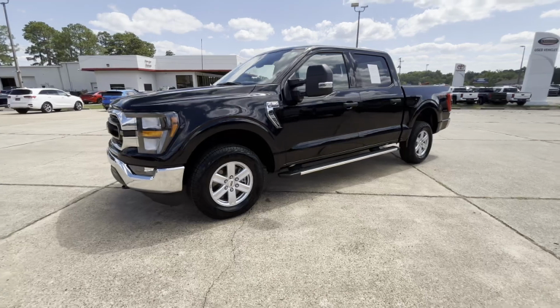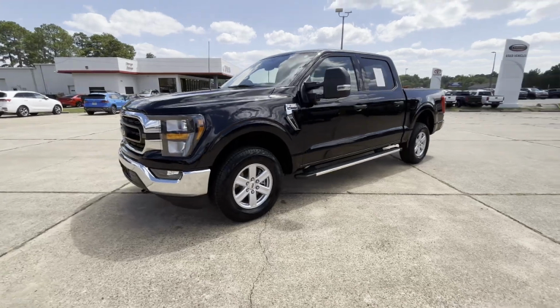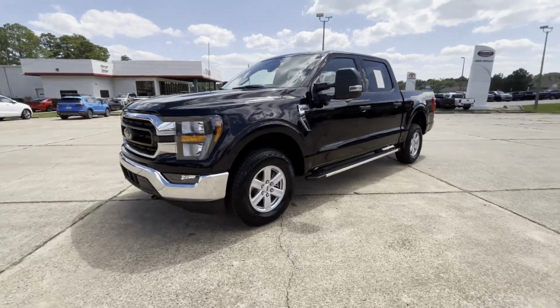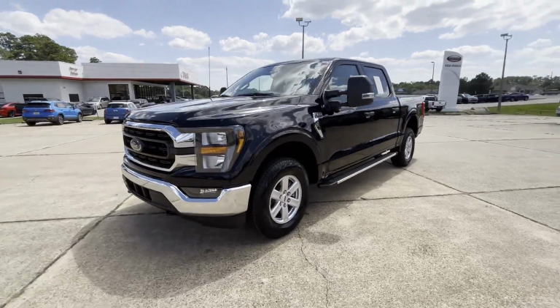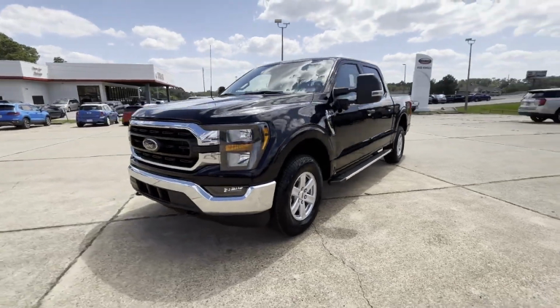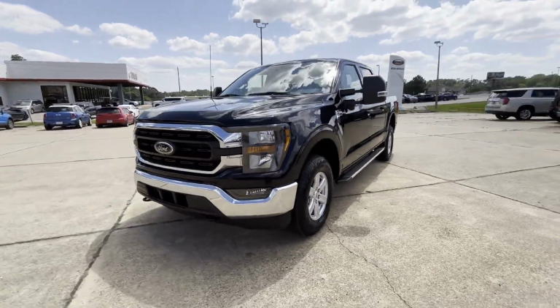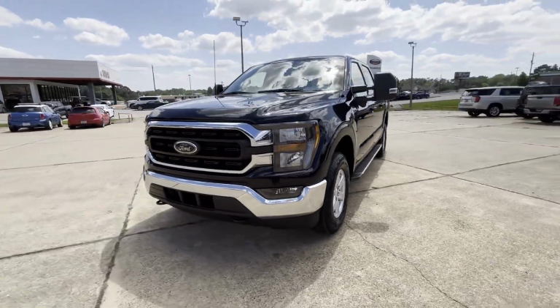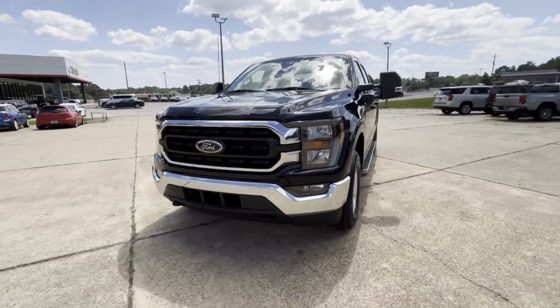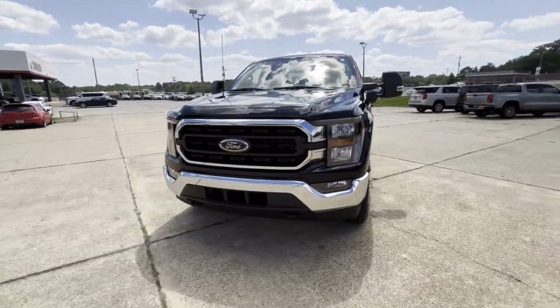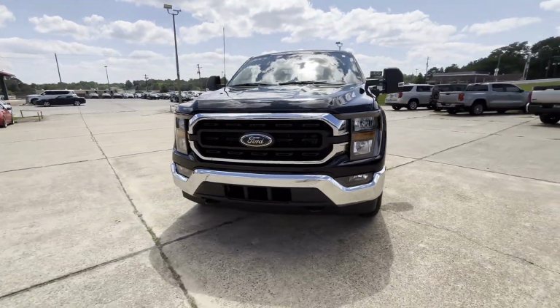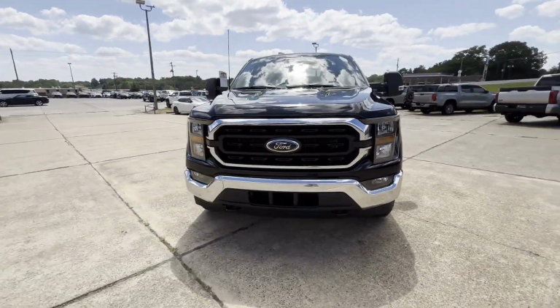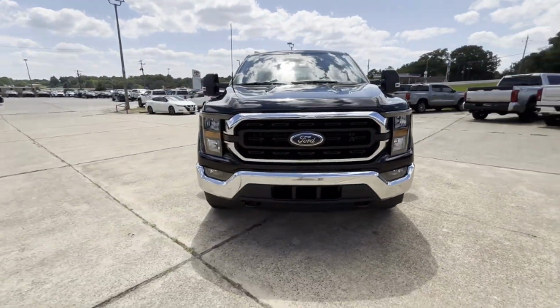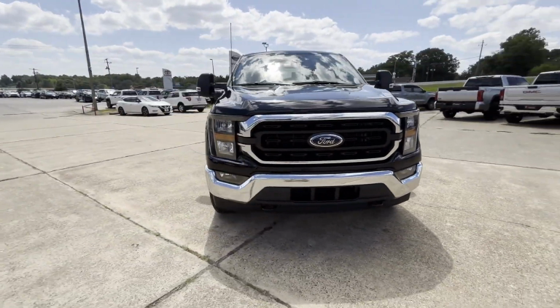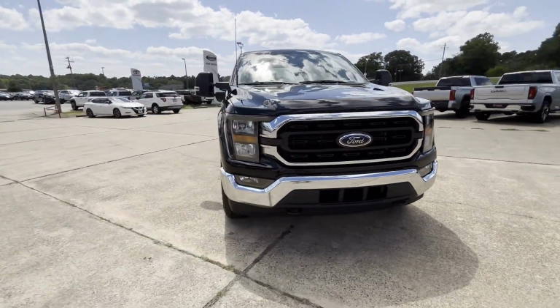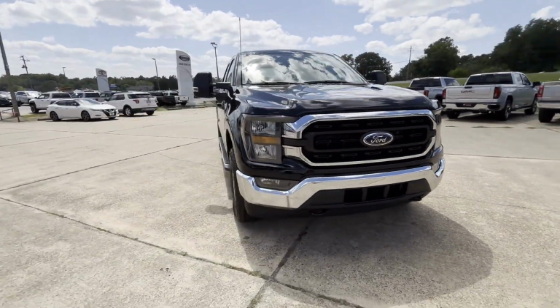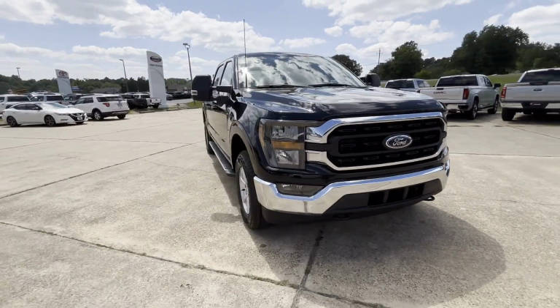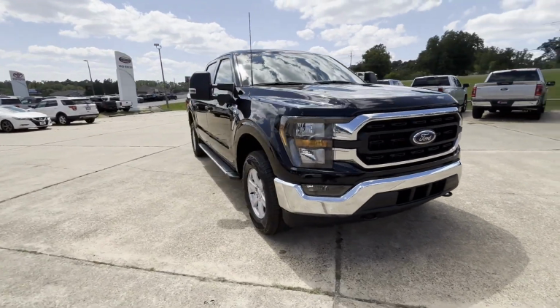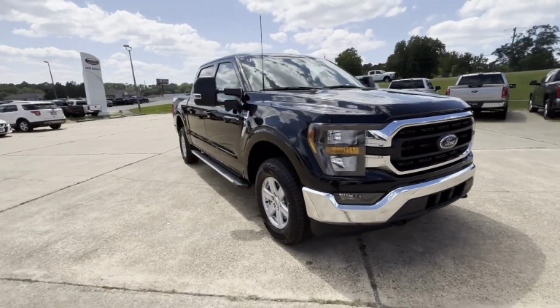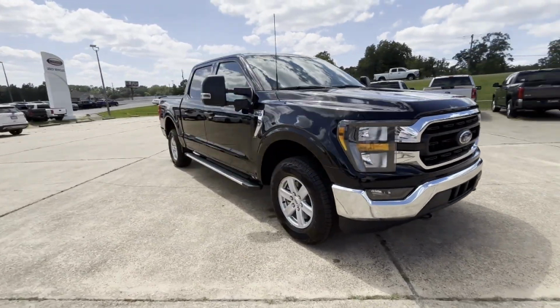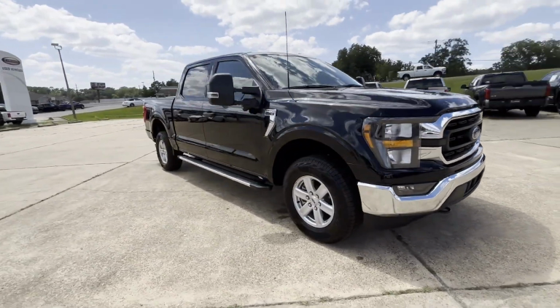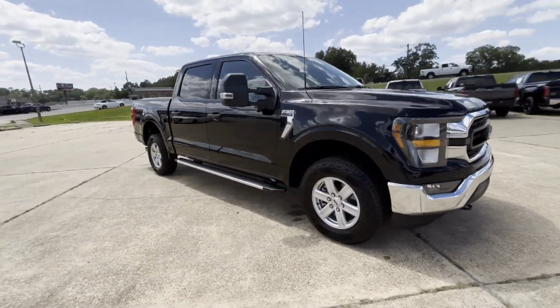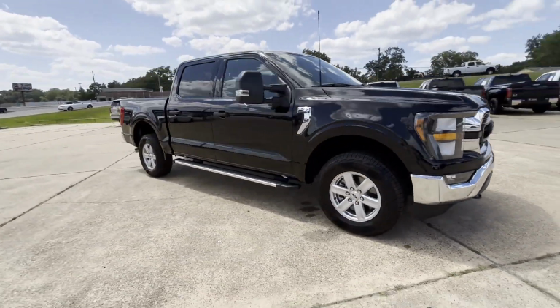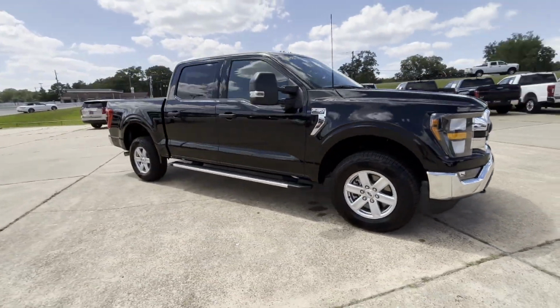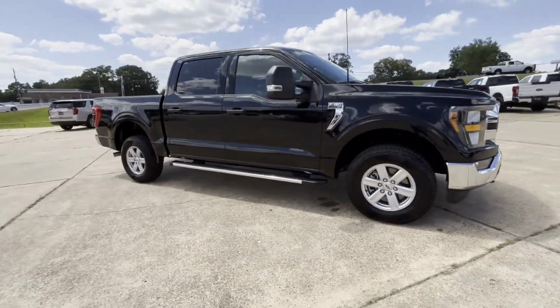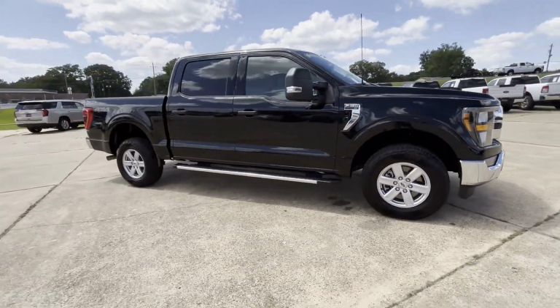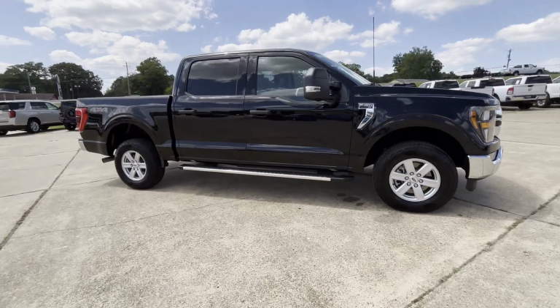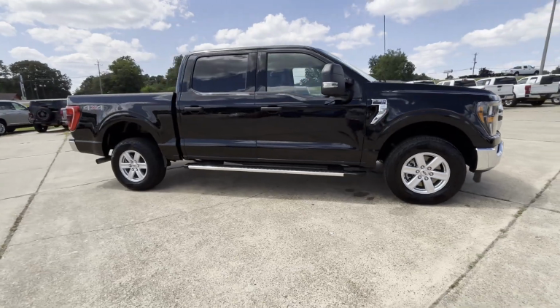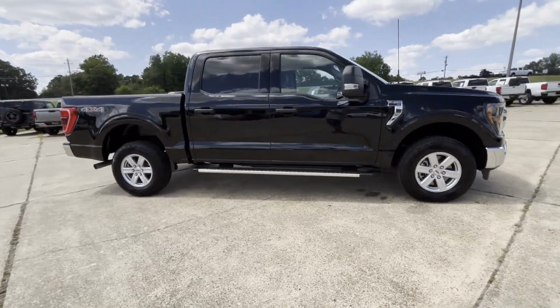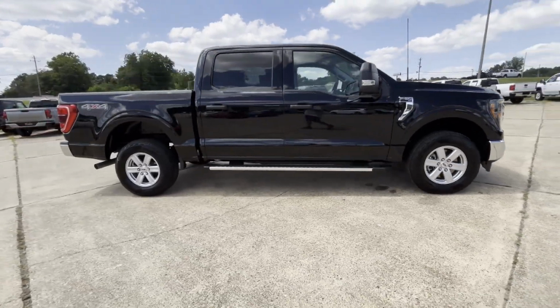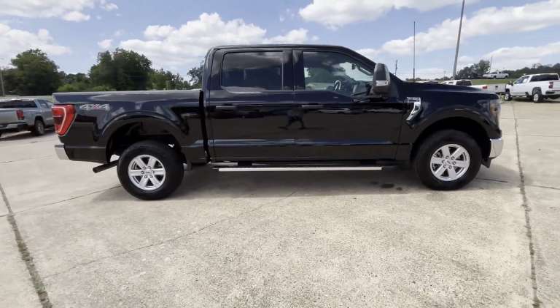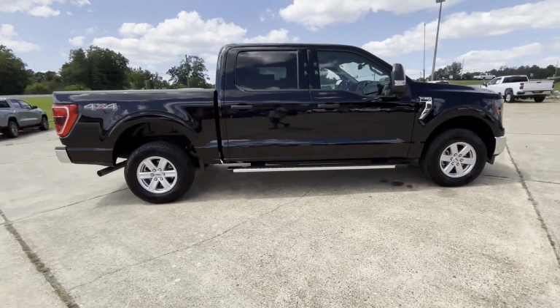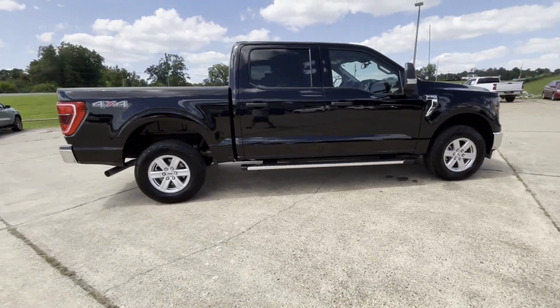2023 Ford F-150. With less than 4,000 miles on the odometer, this pickup truck offers two full rows of seating for premium comfort.